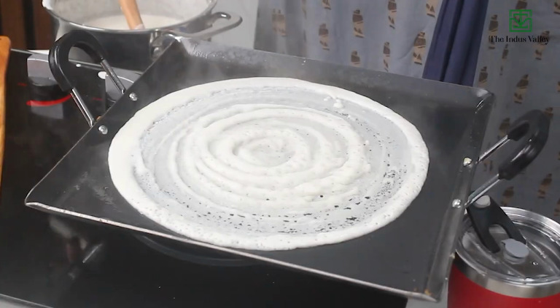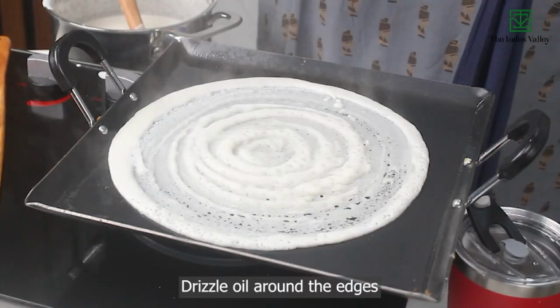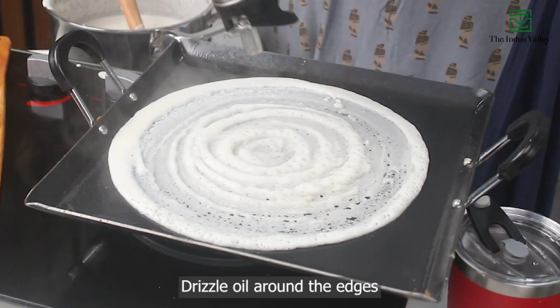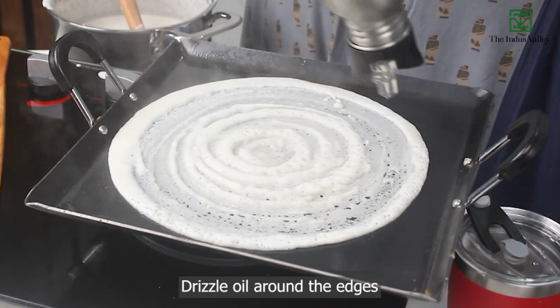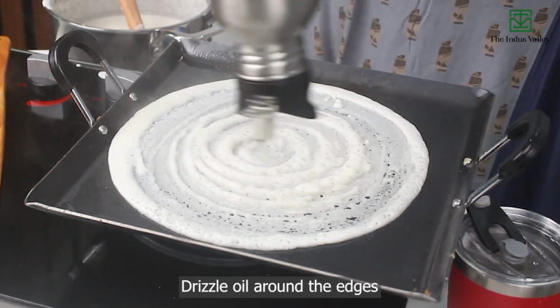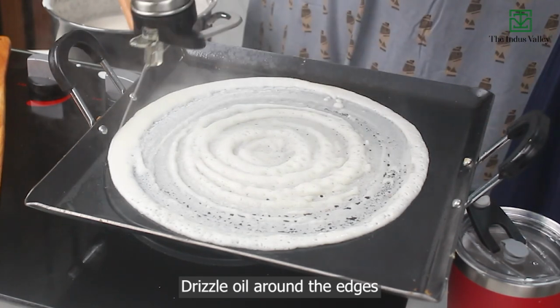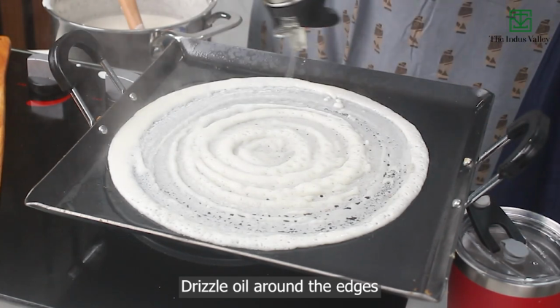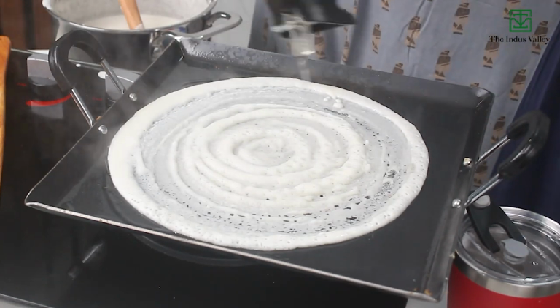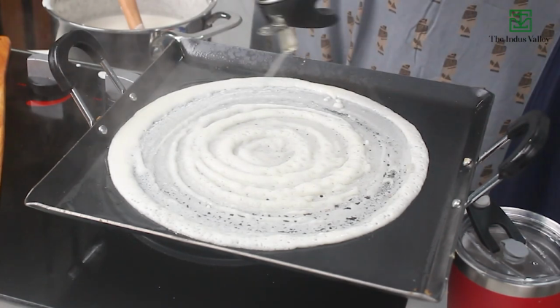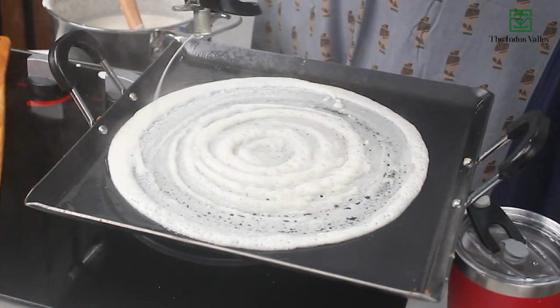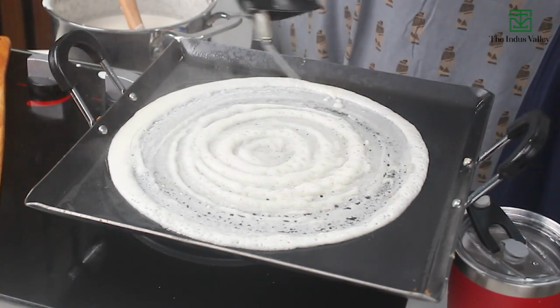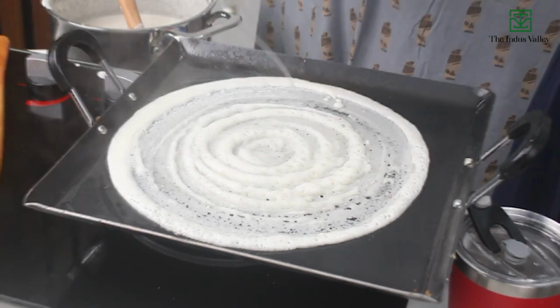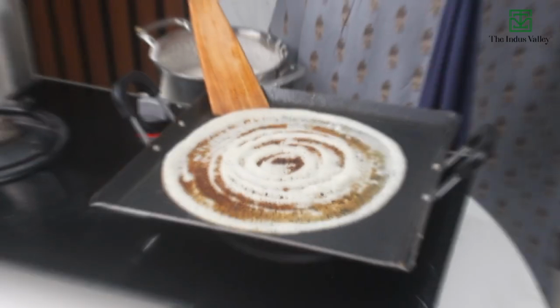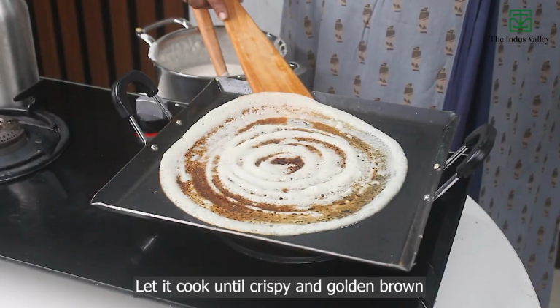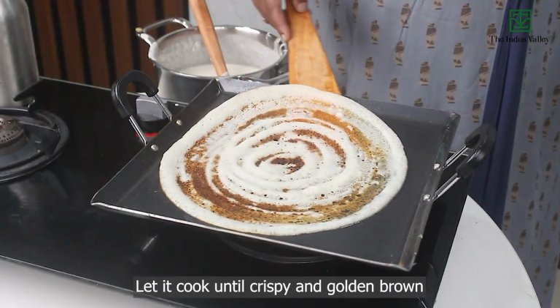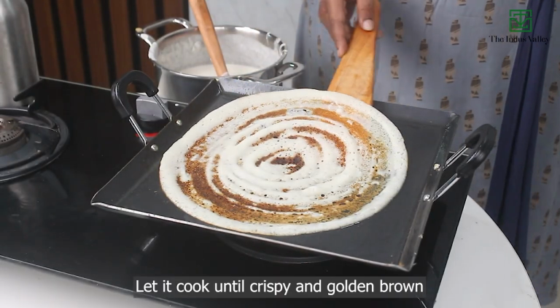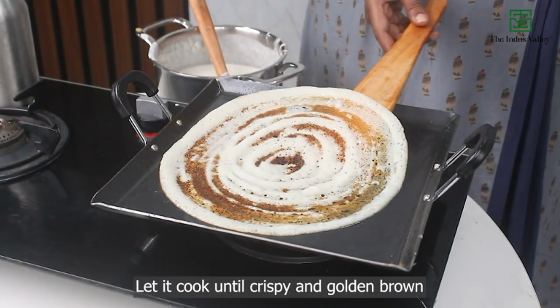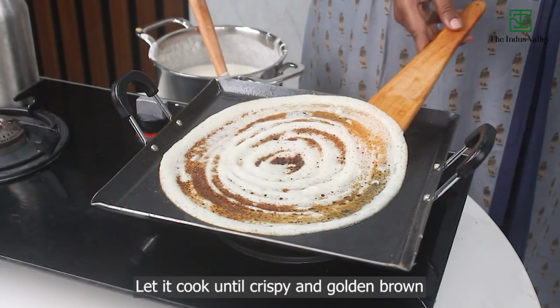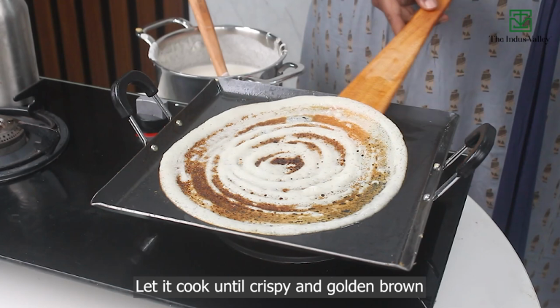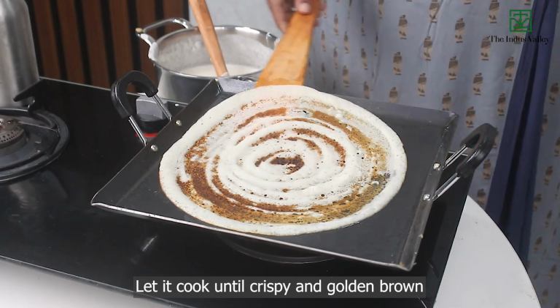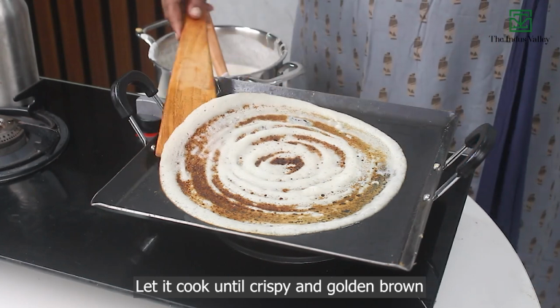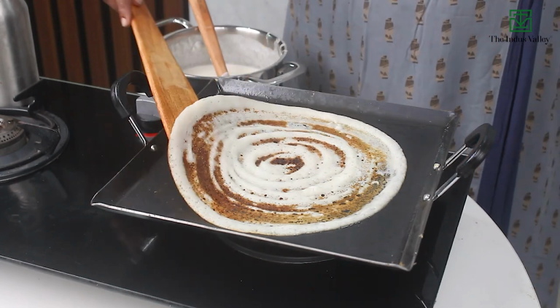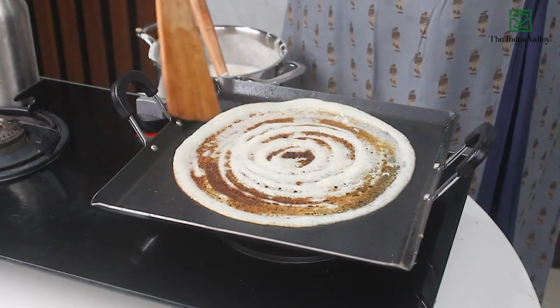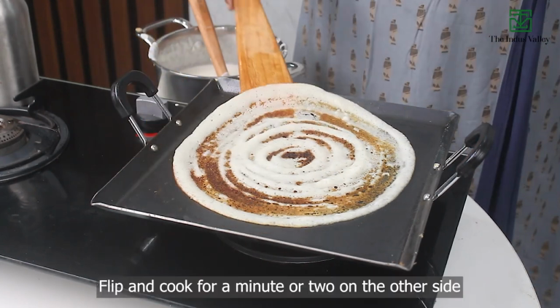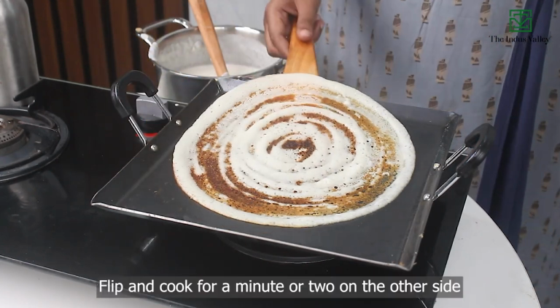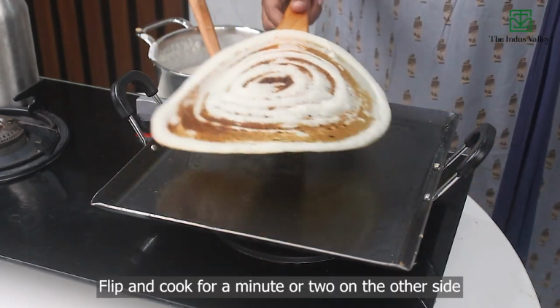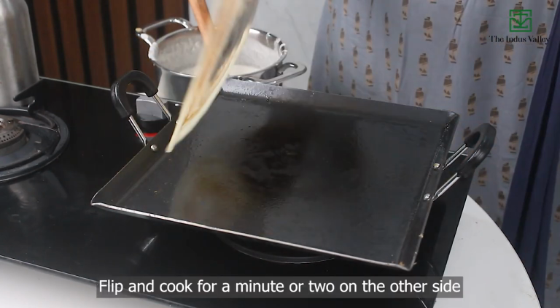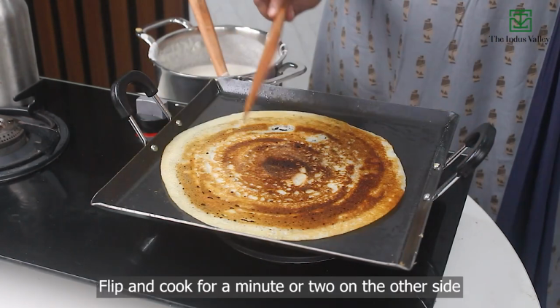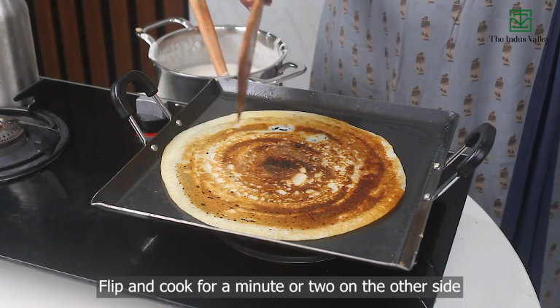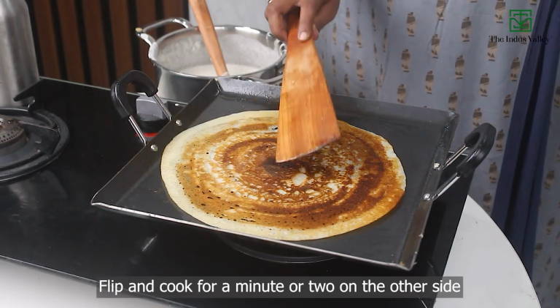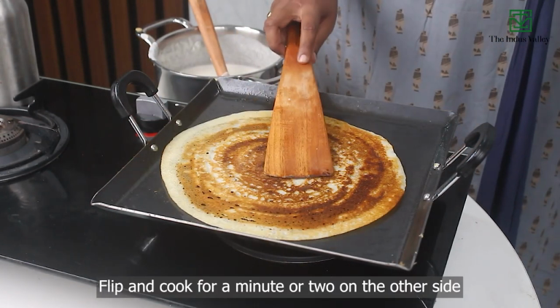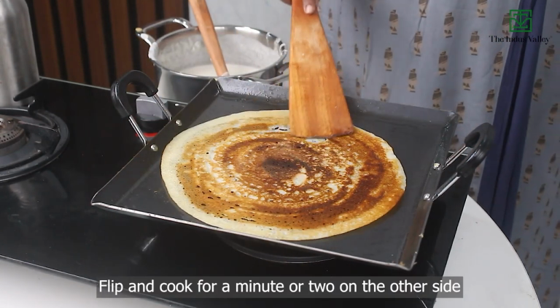Drizzle oil around the edges. Let it cook until crispy and golden brown. Flip and cook for a minute or two on the other side.